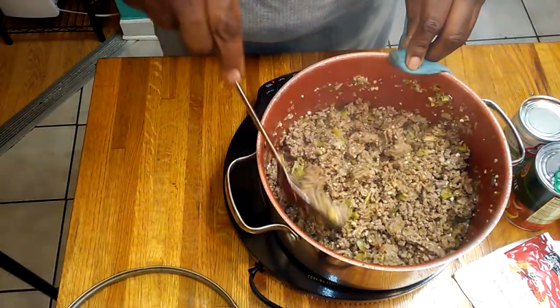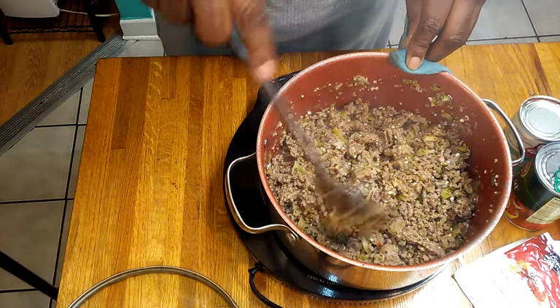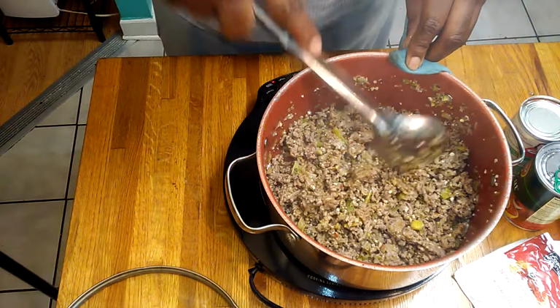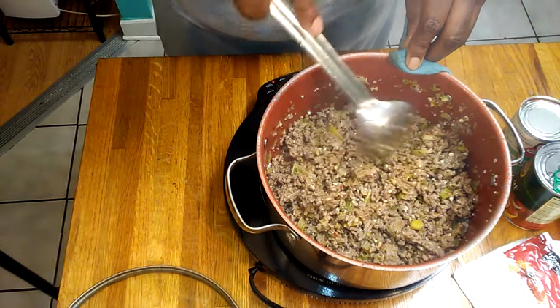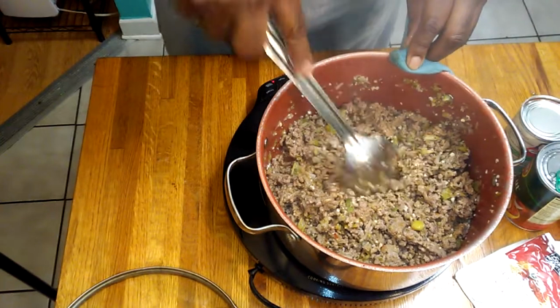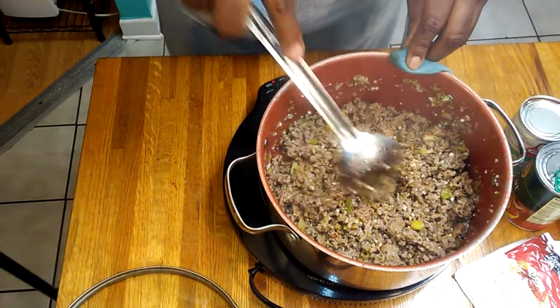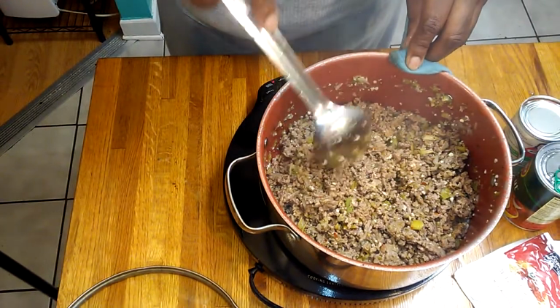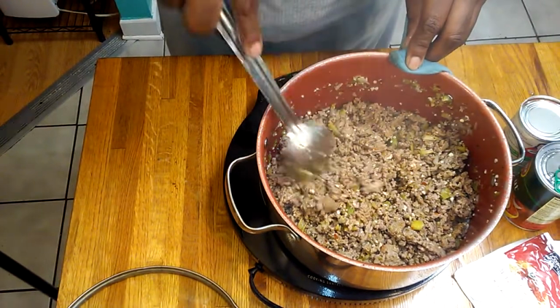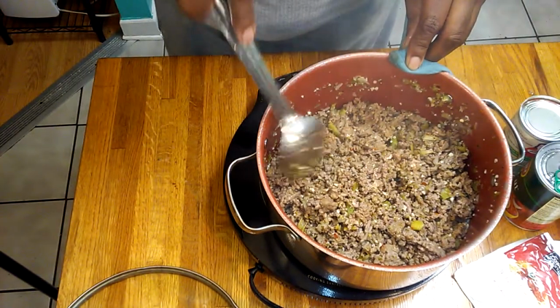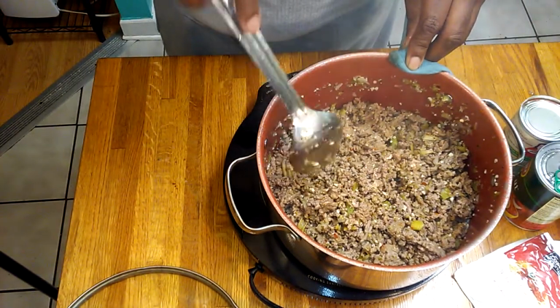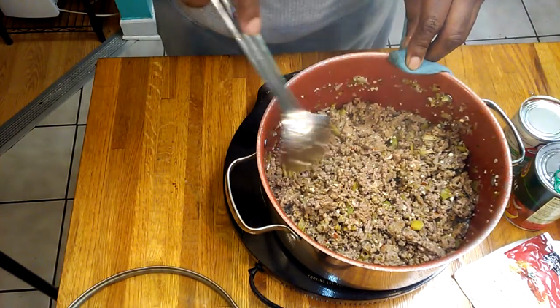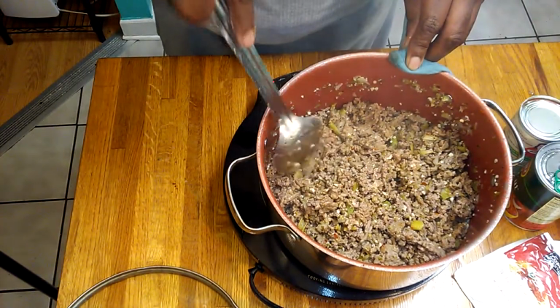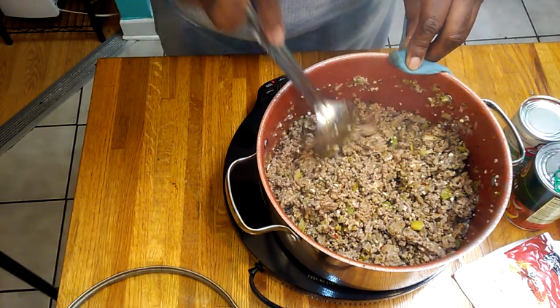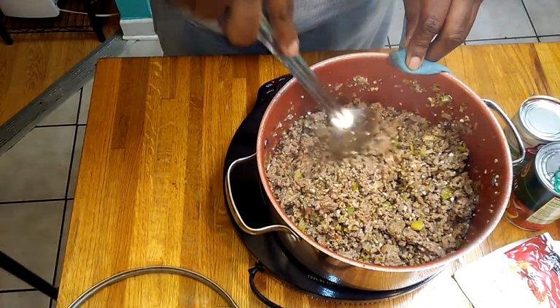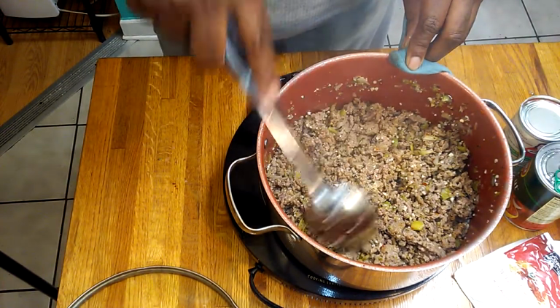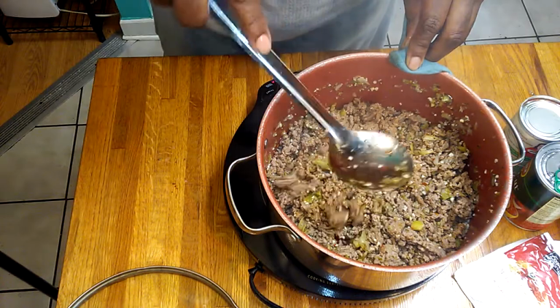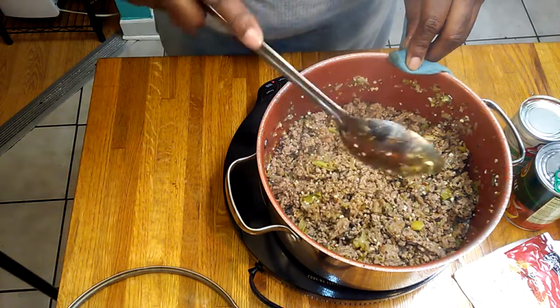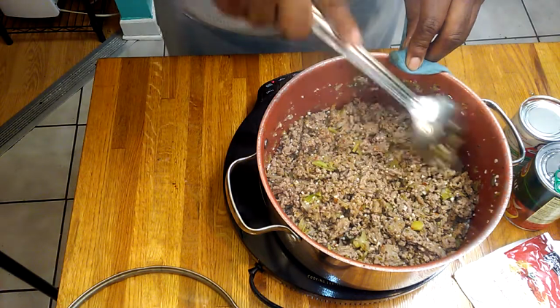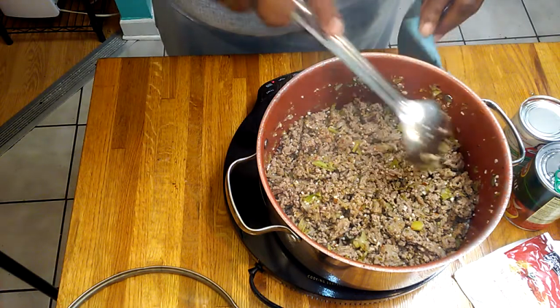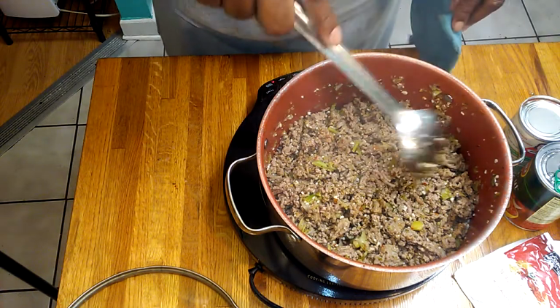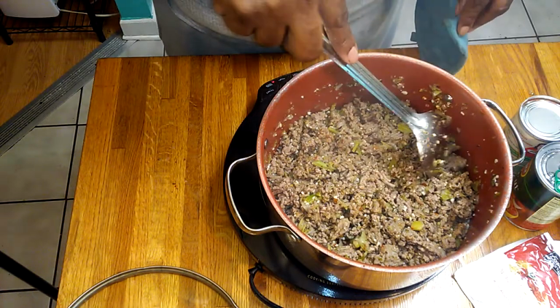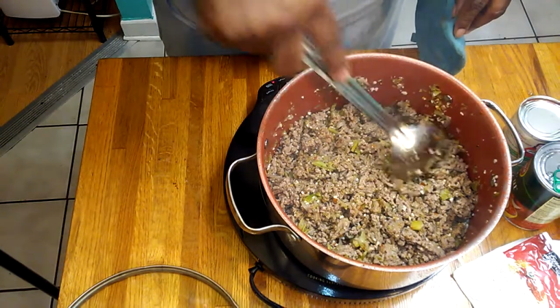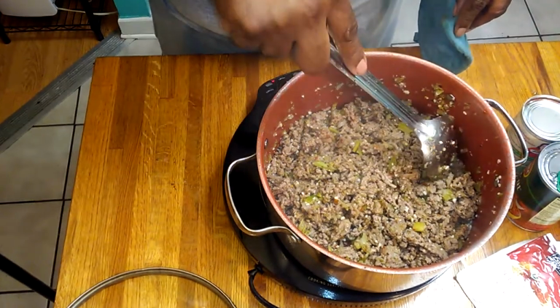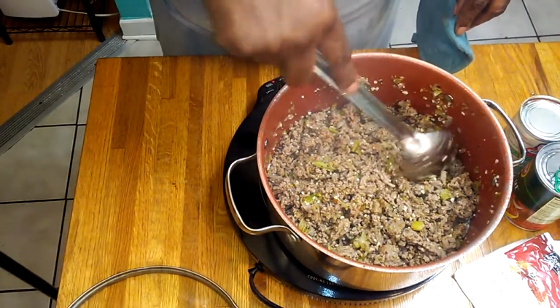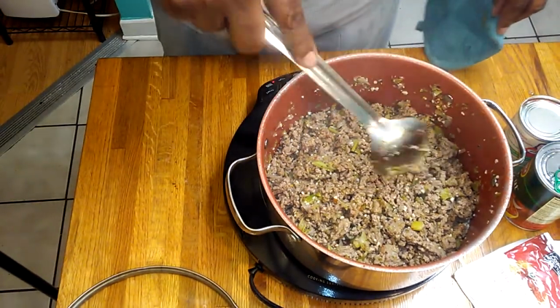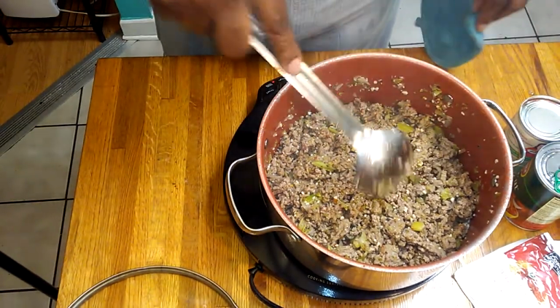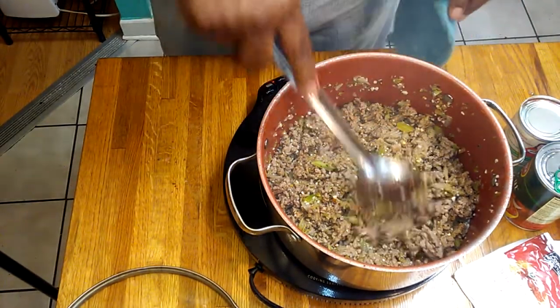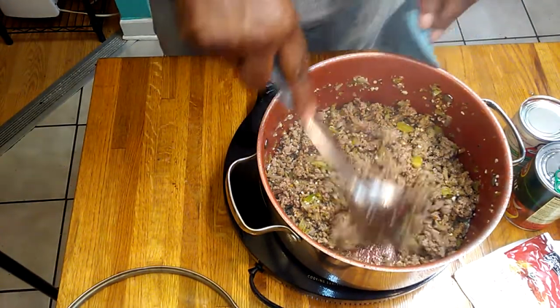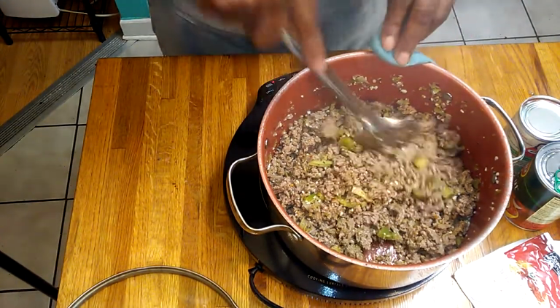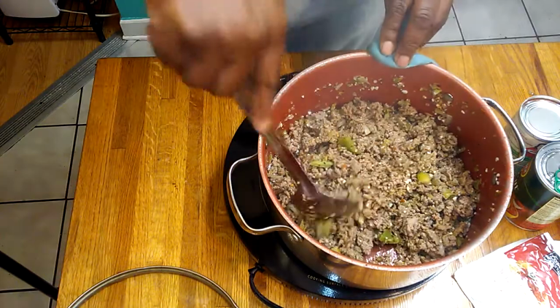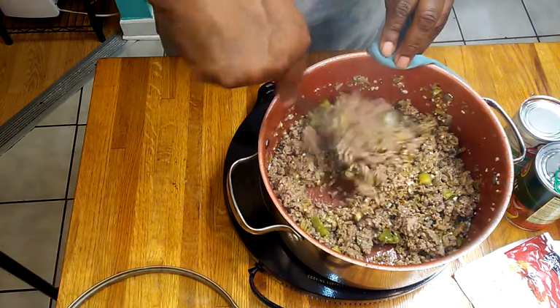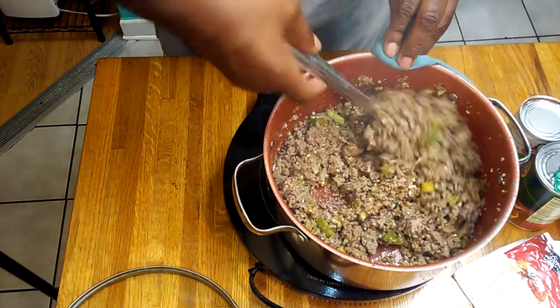And I put some oregano and some minced garlic in with the meat while it was cooking.